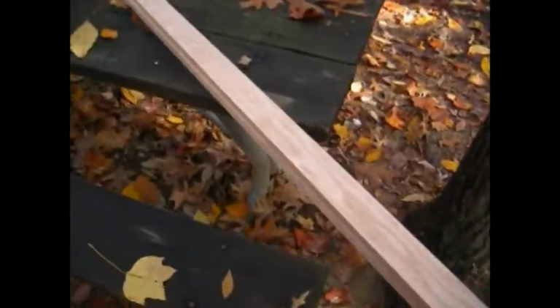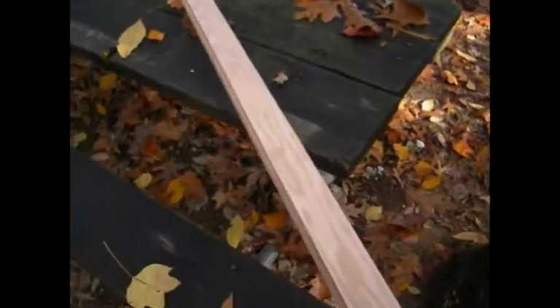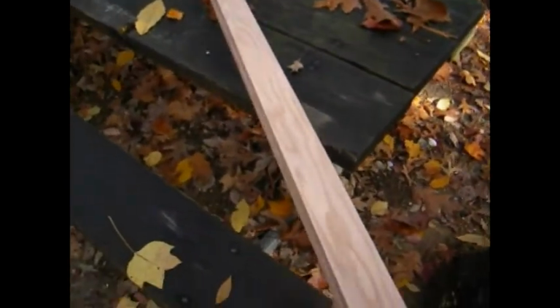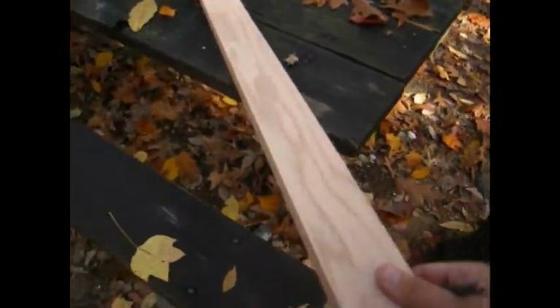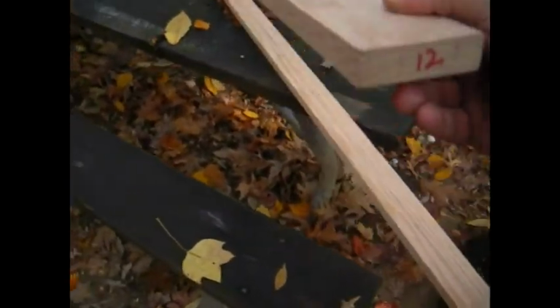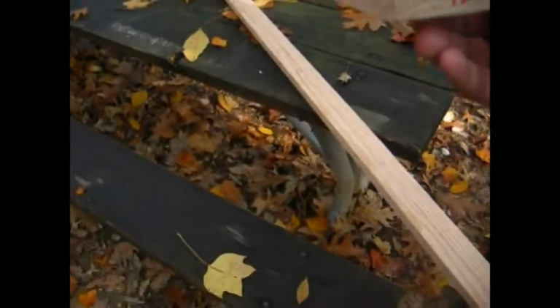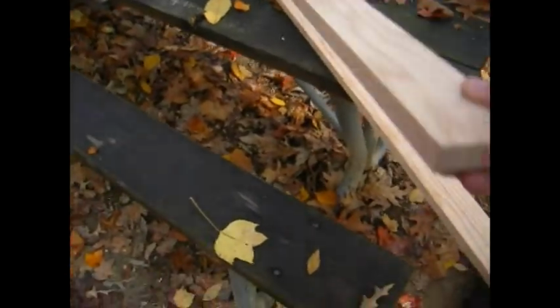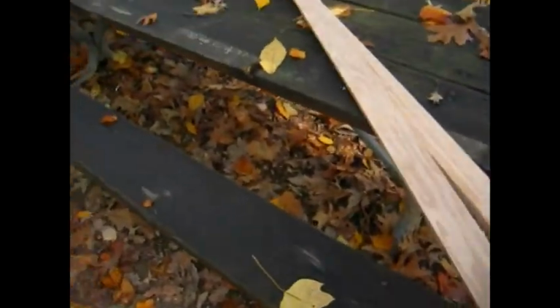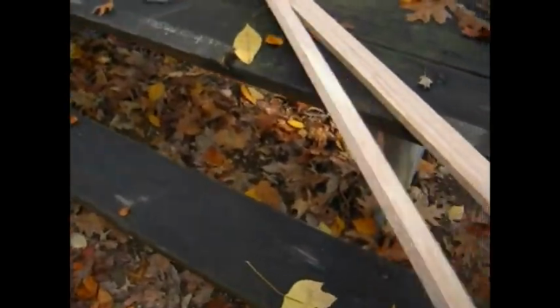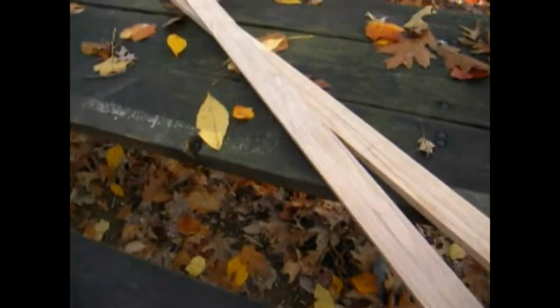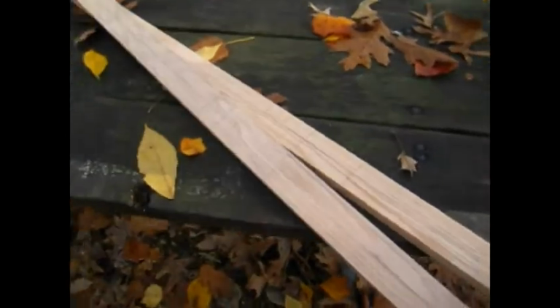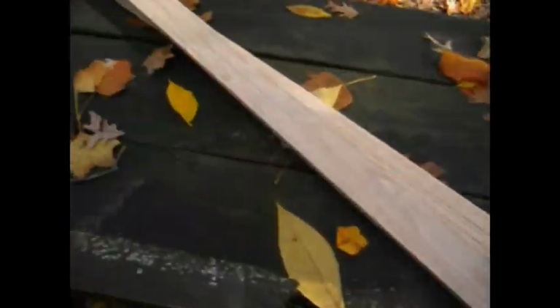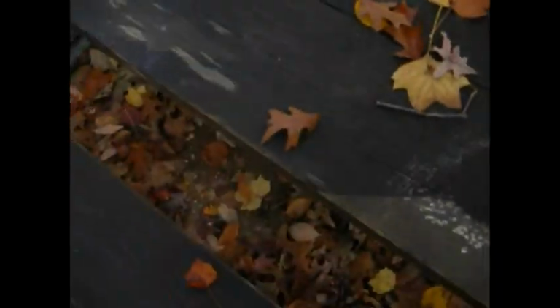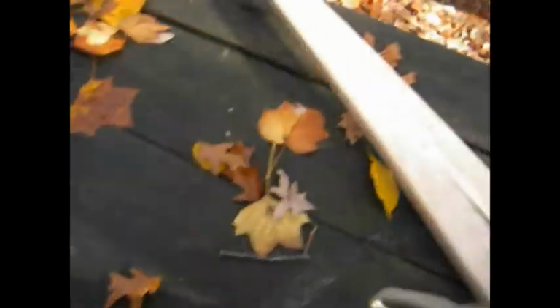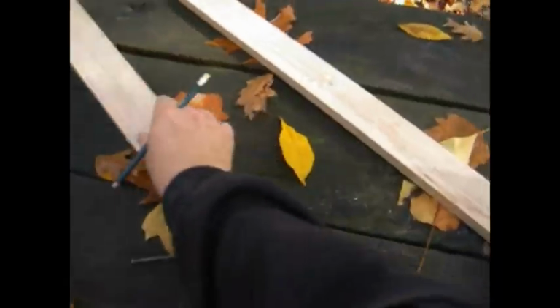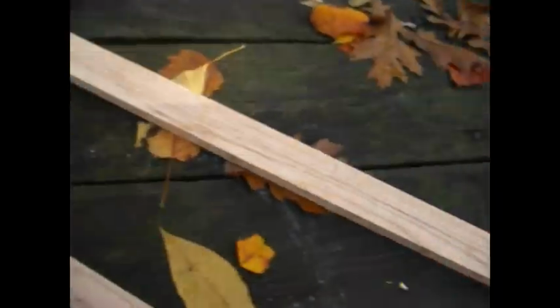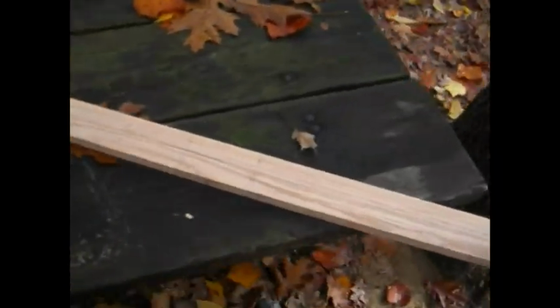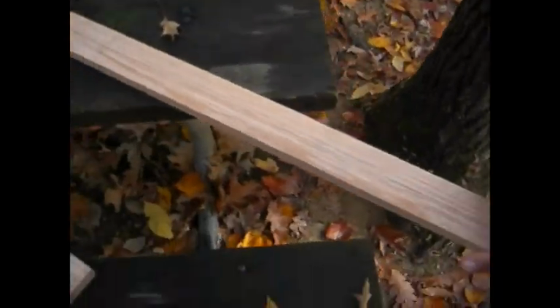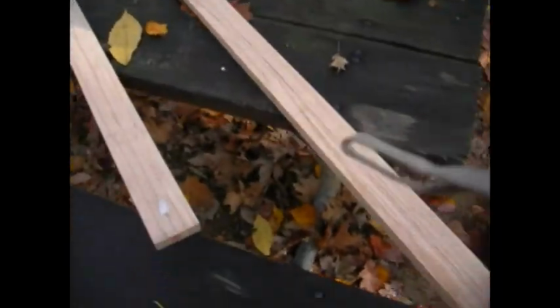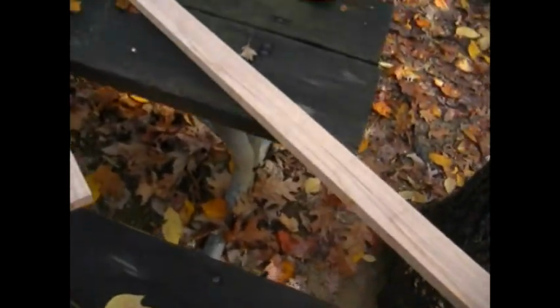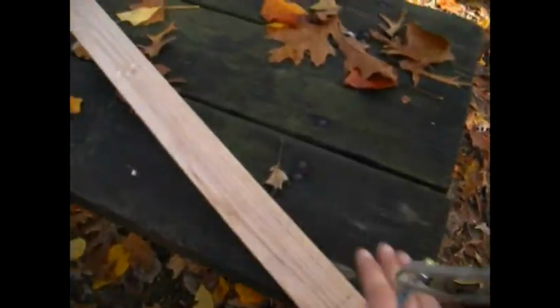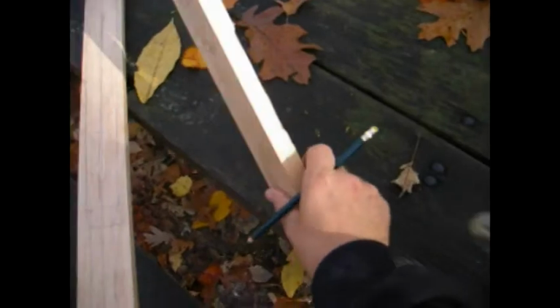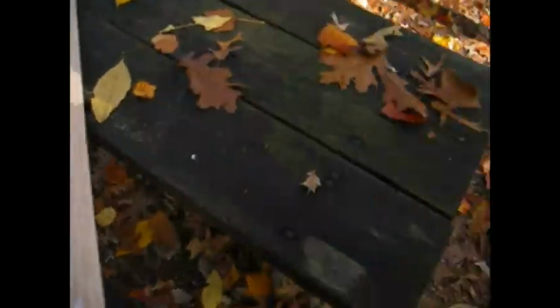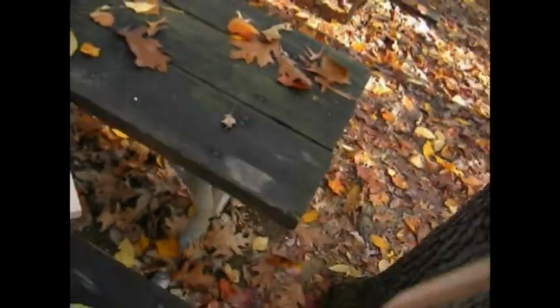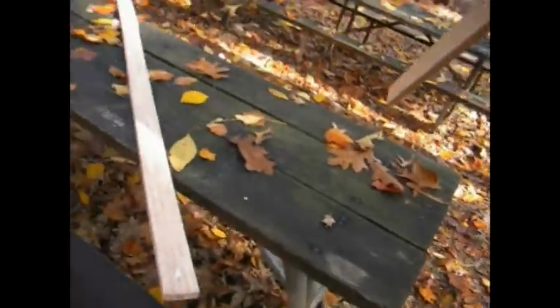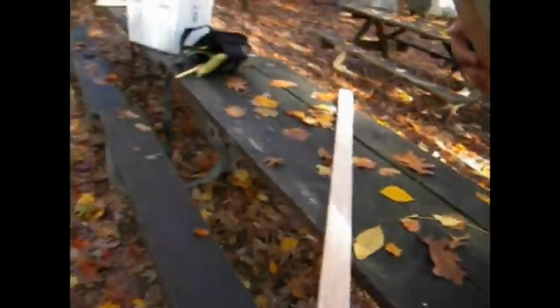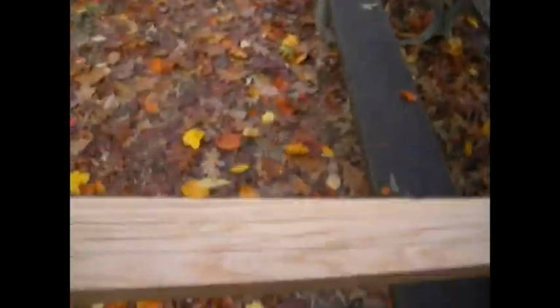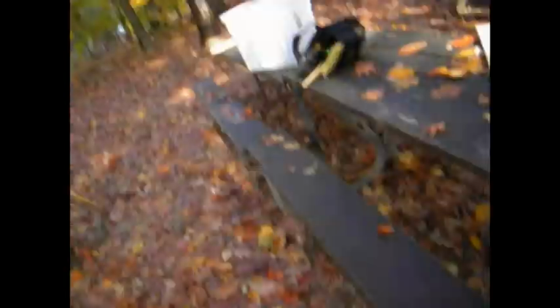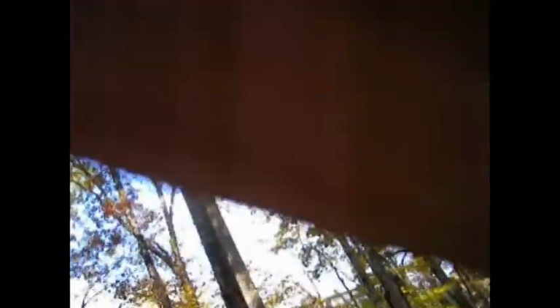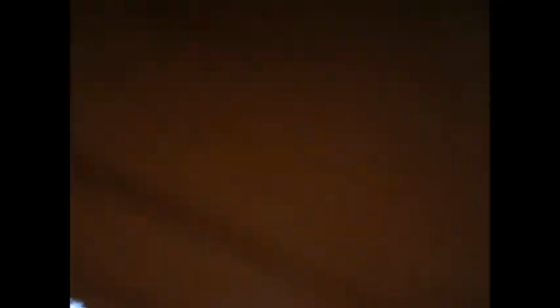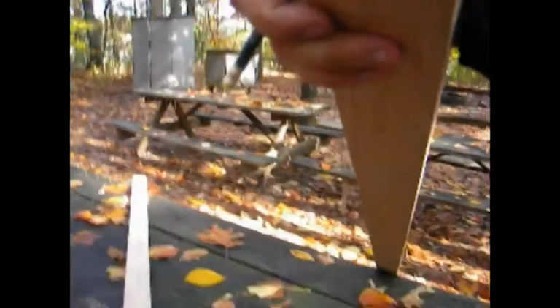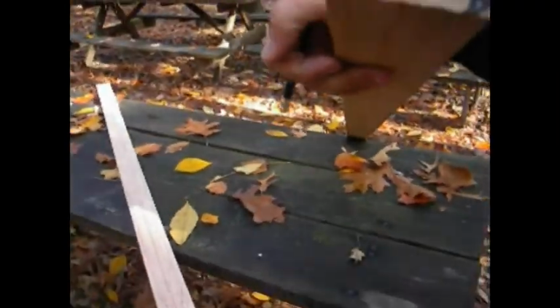Hey guys, I've had a few people ask me to do a build-along on a bow. Me and a friend are each going to make a bow today. Sorry, I know I'm shaking the camera a bit — I actually don't have a tripod.